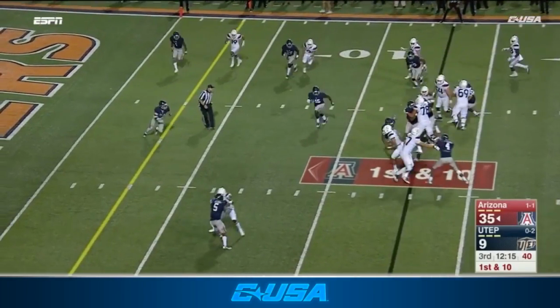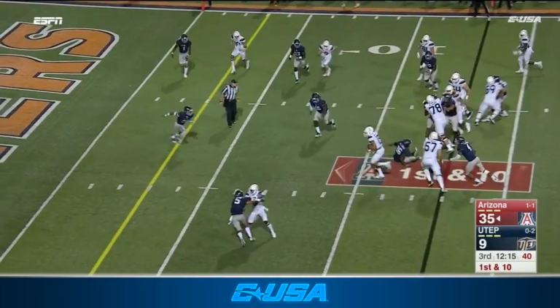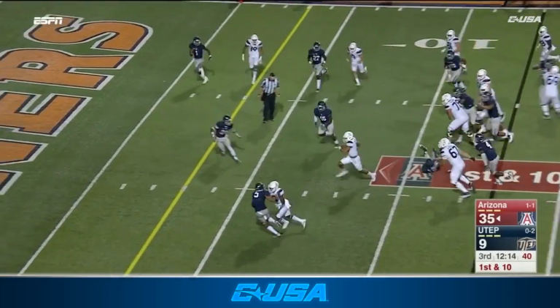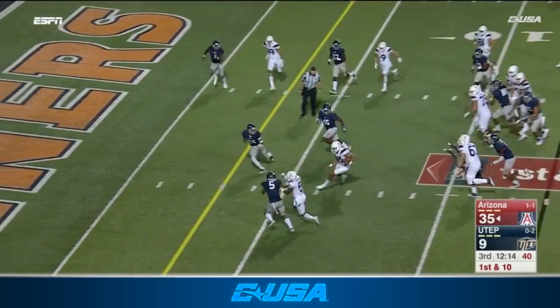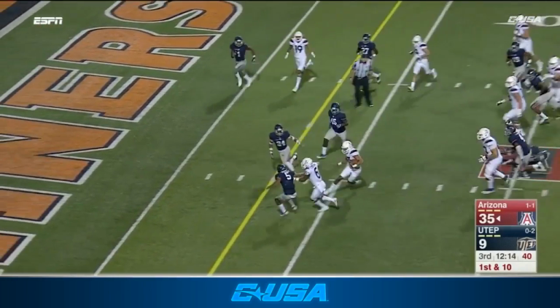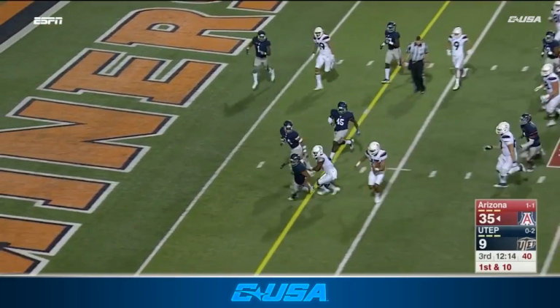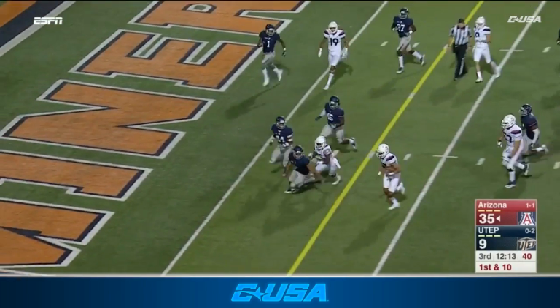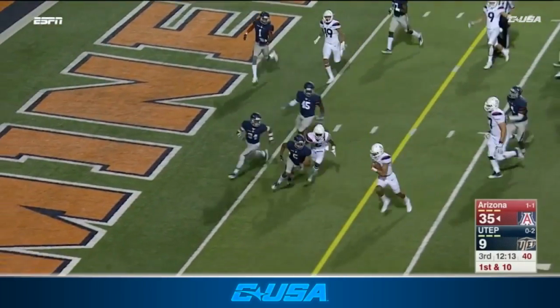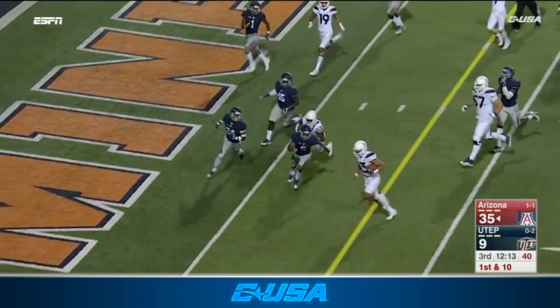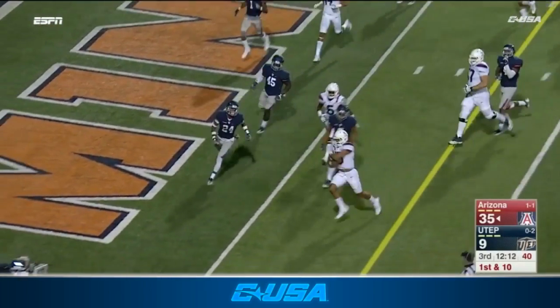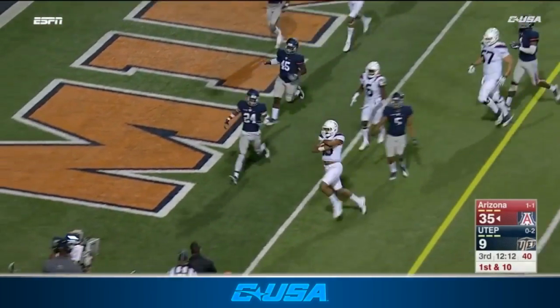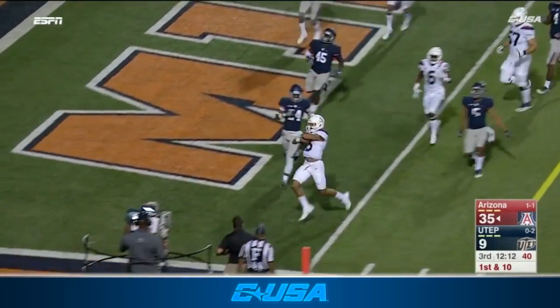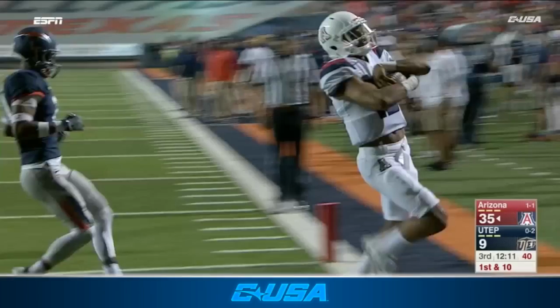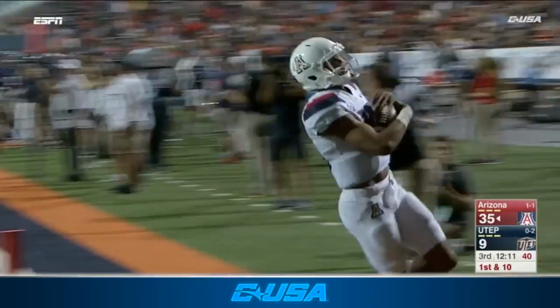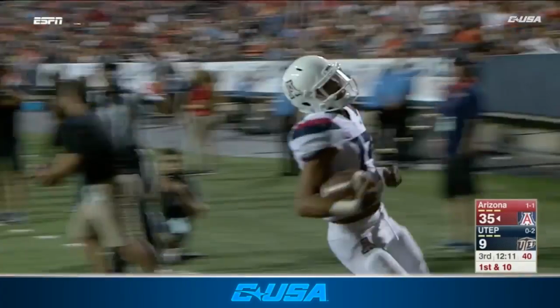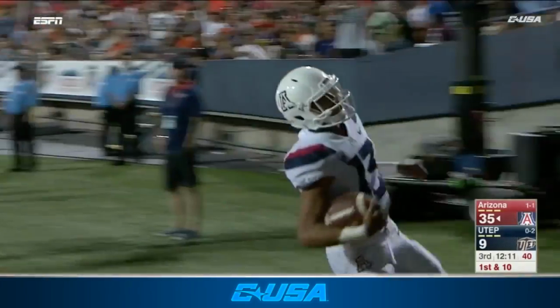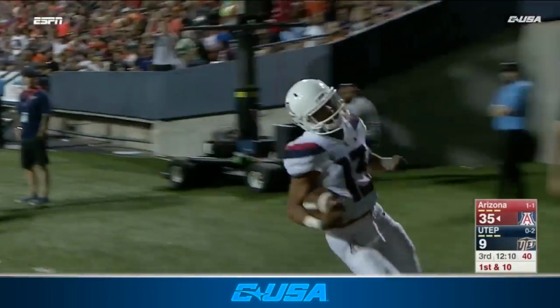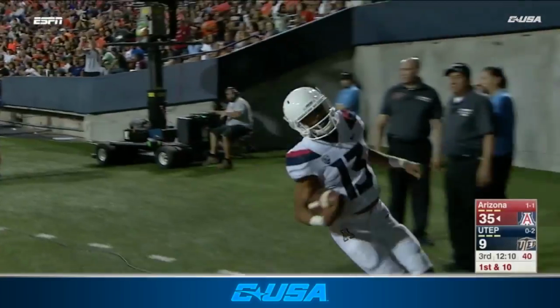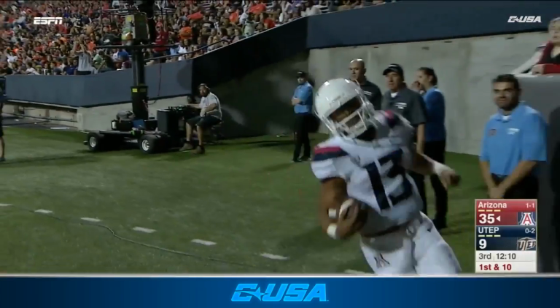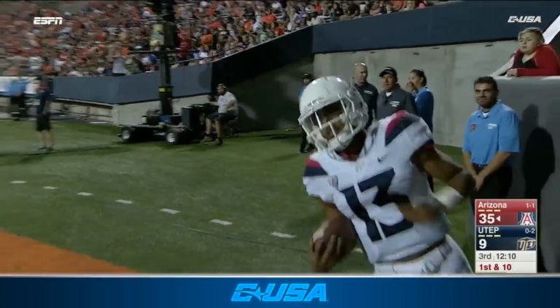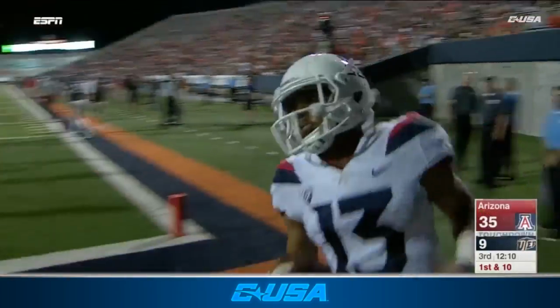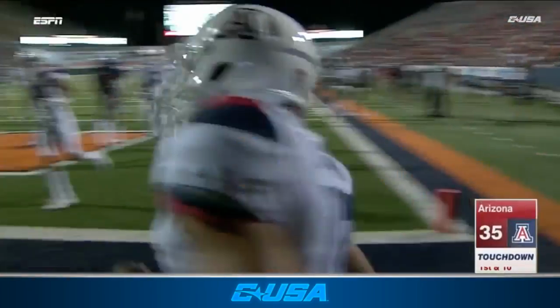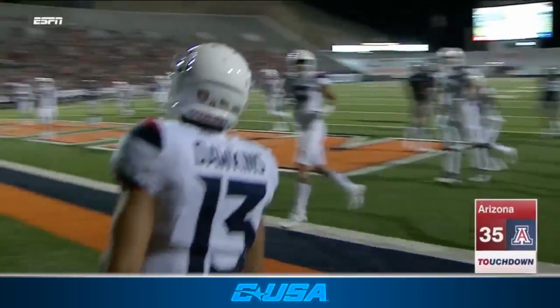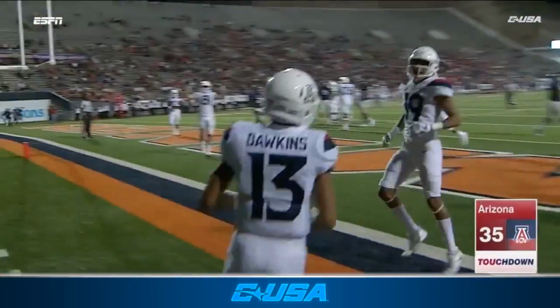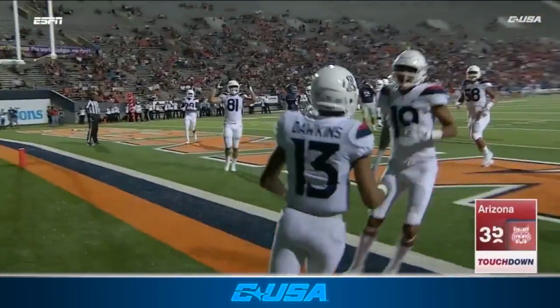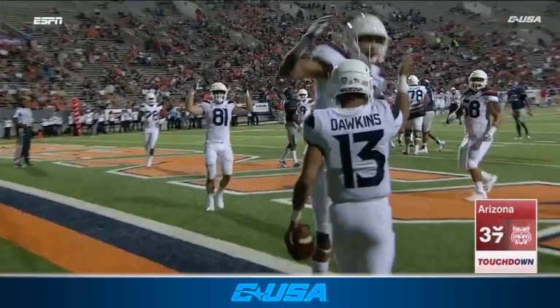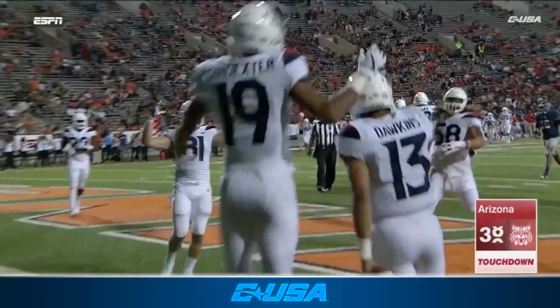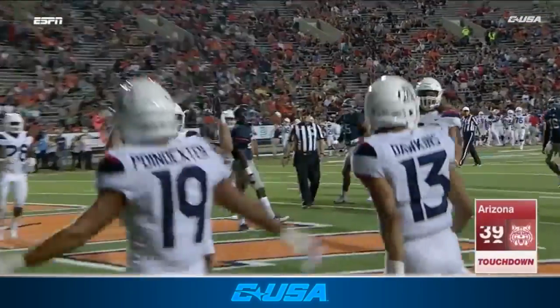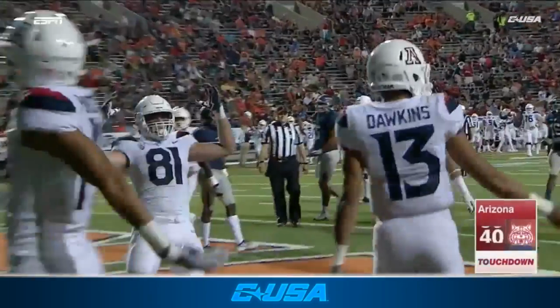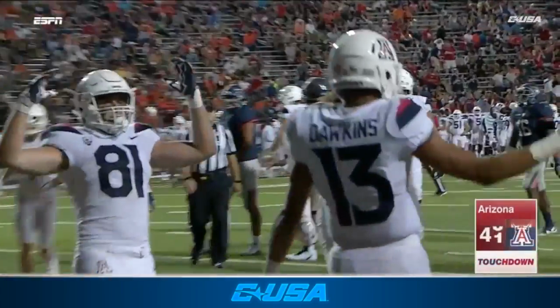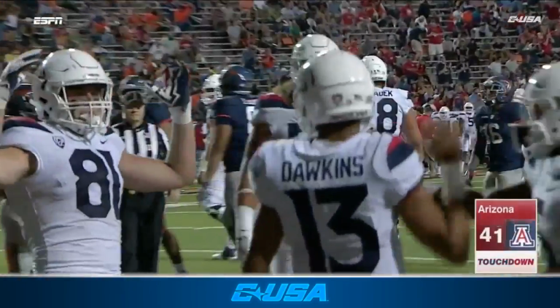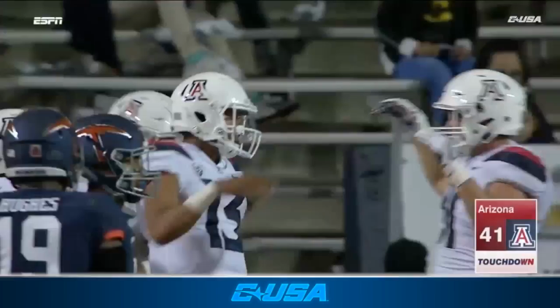Dawkins on the move. Brandon Dawkins with his fifth touchdown of the night. Another one on the ground.